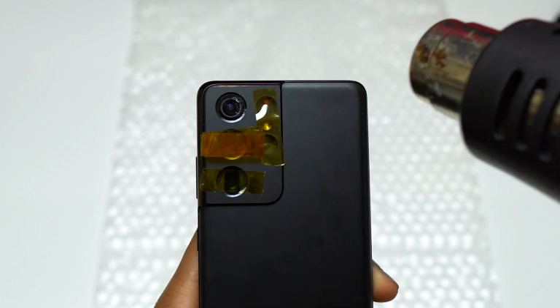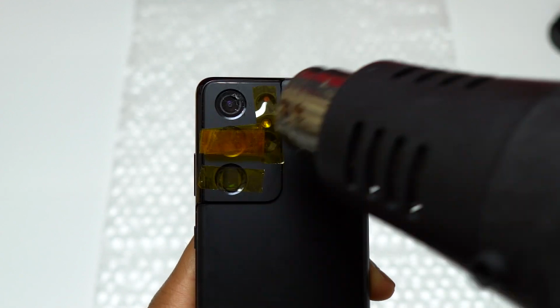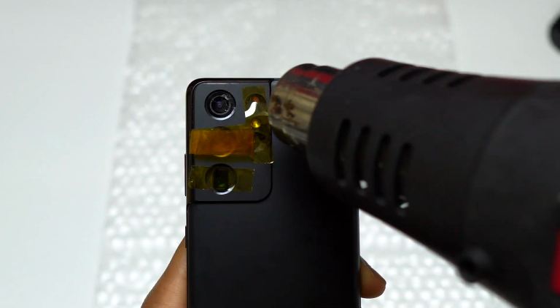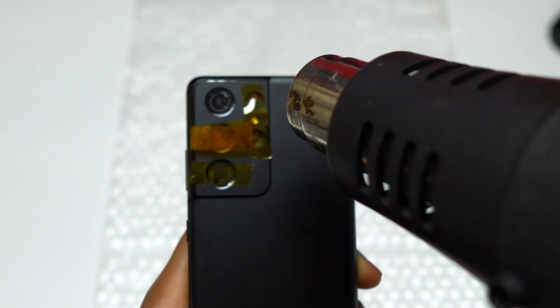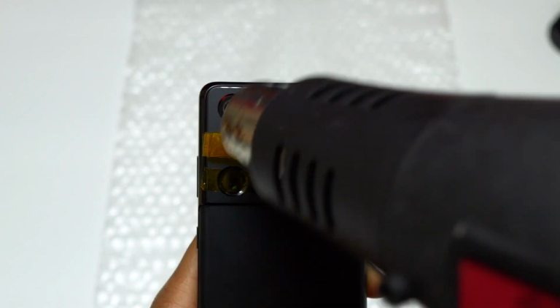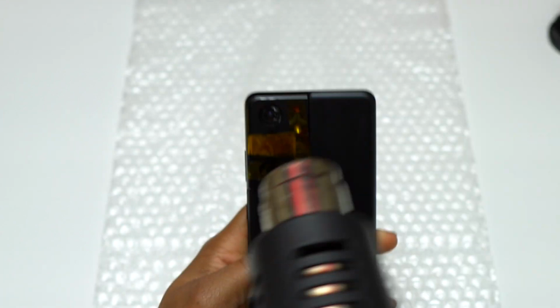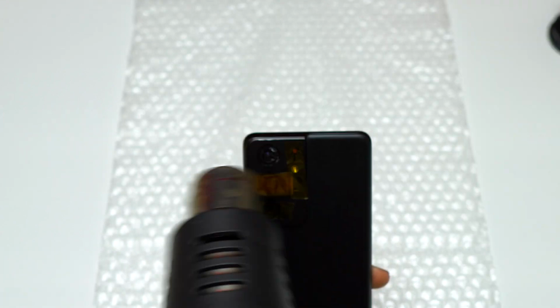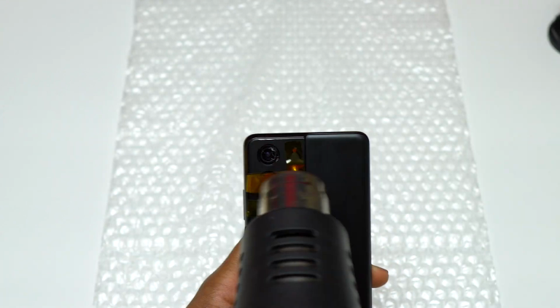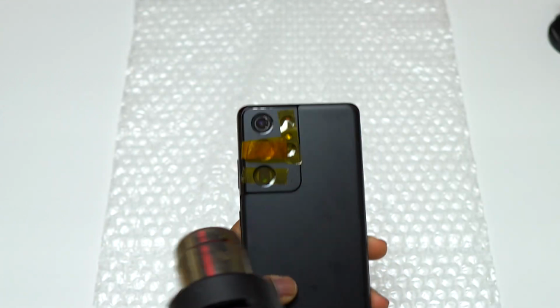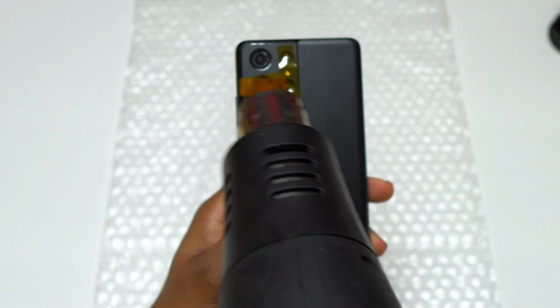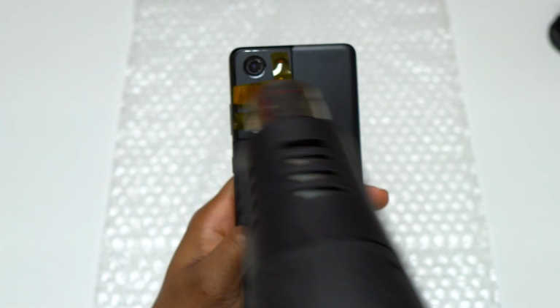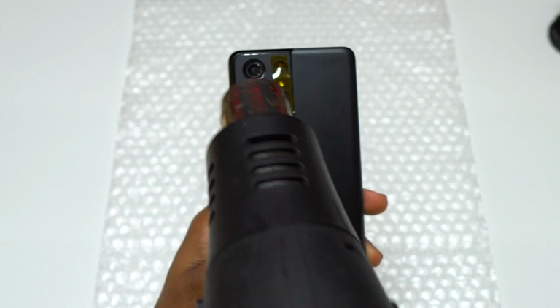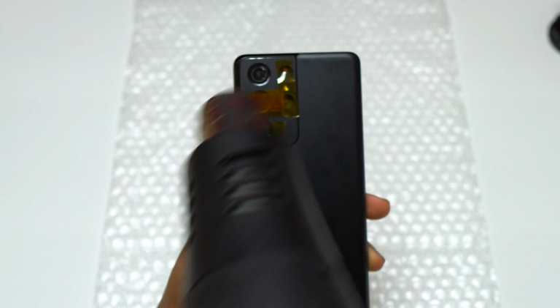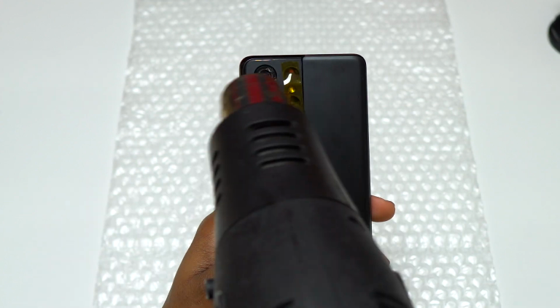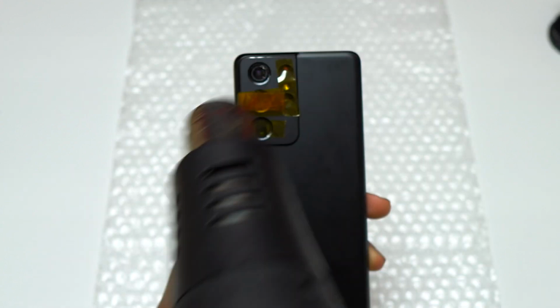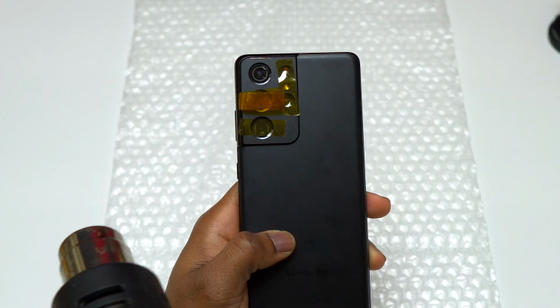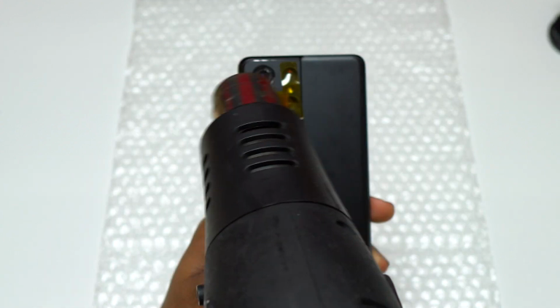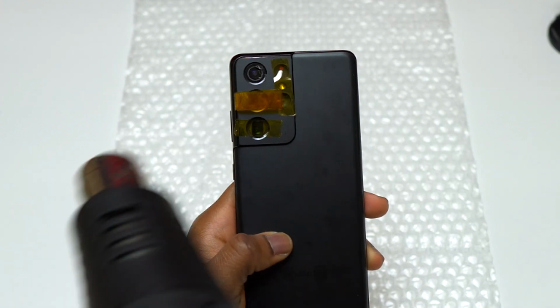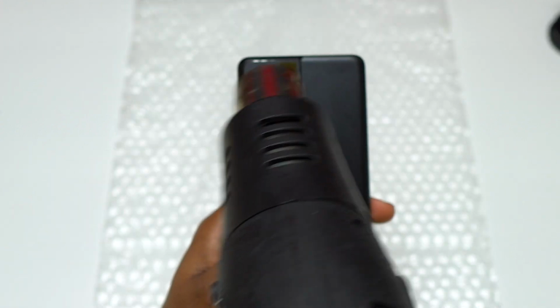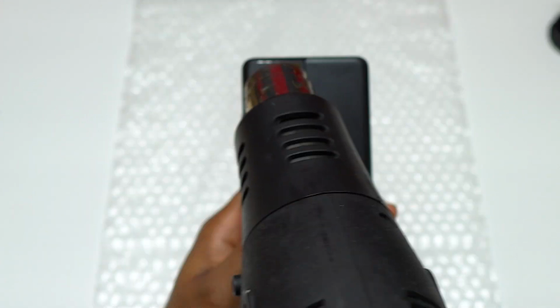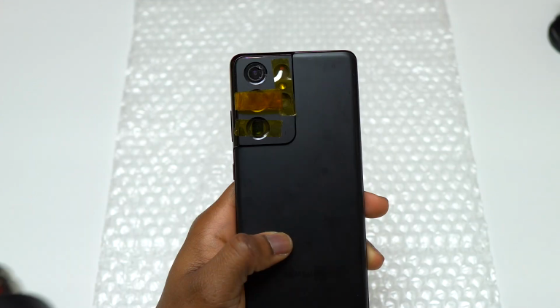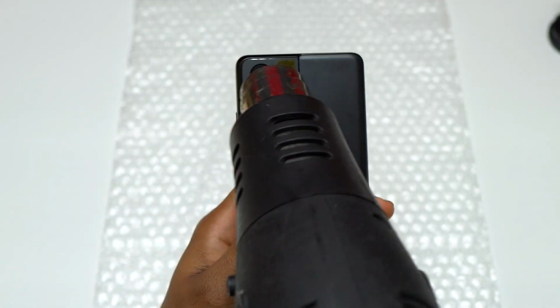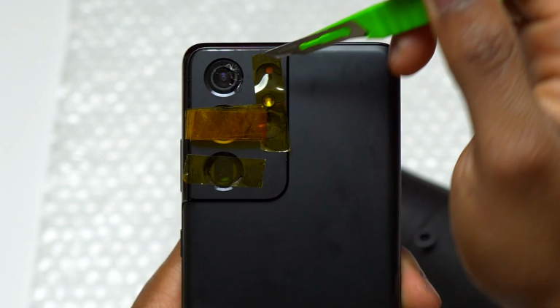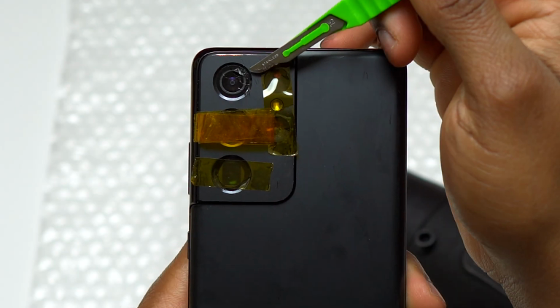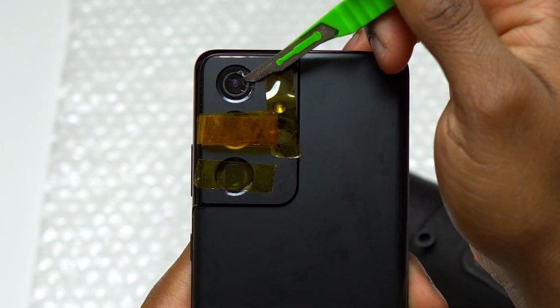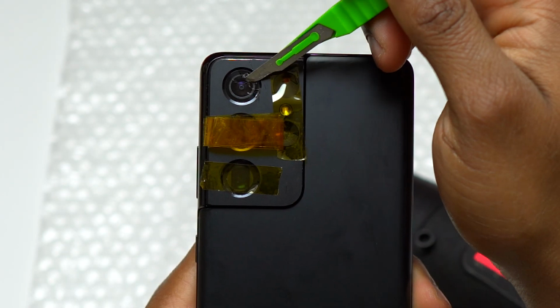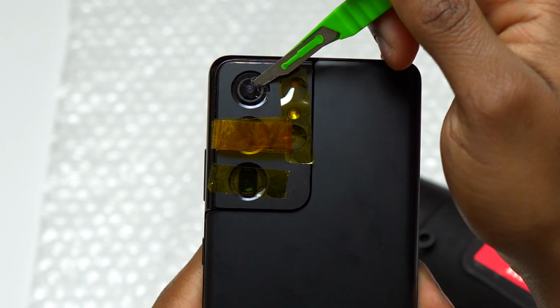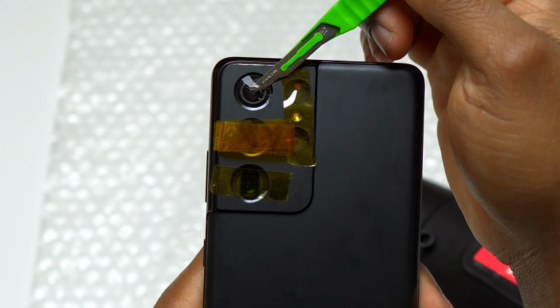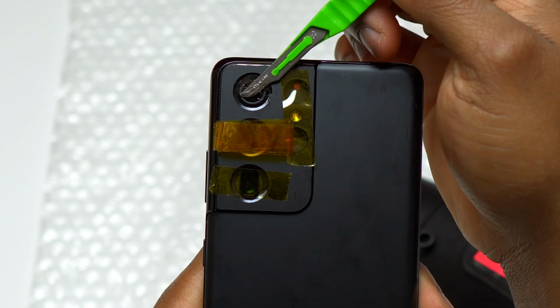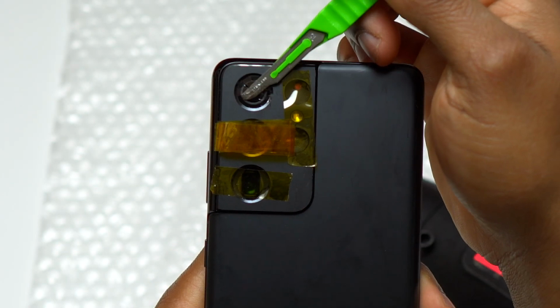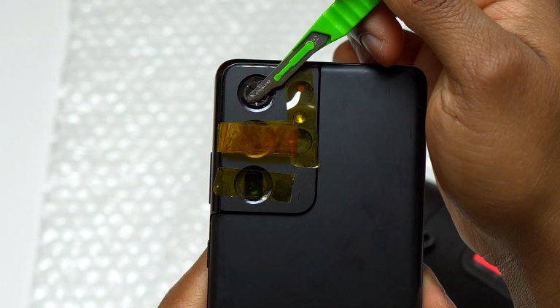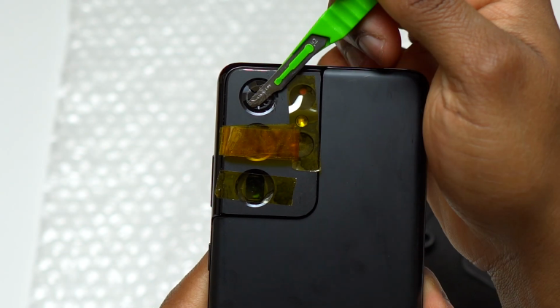I'm using my heat gun. You can use a regular hair dryer — it is going to take a little bit more time because the heat gun has more heat power than a common hair dryer. I heated the camera glass for less than 10 seconds on the highest setting on my heat gun.